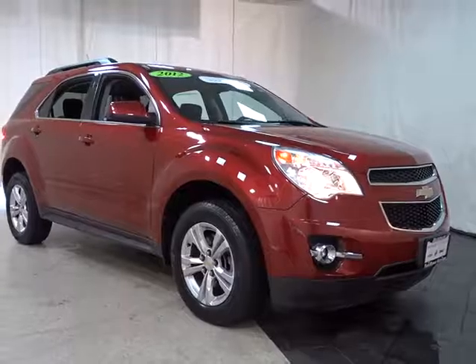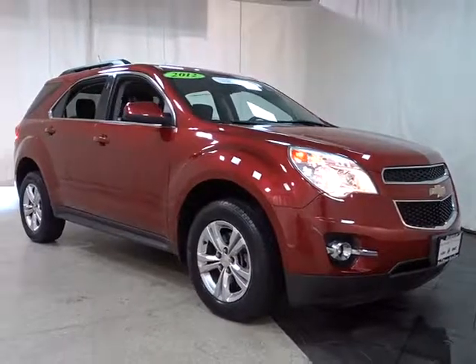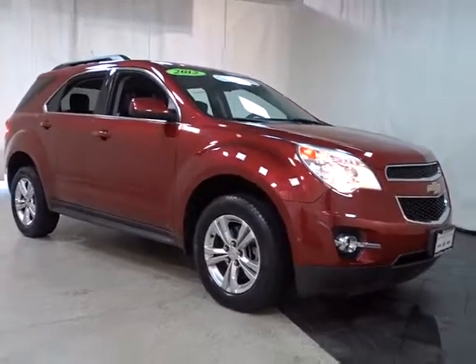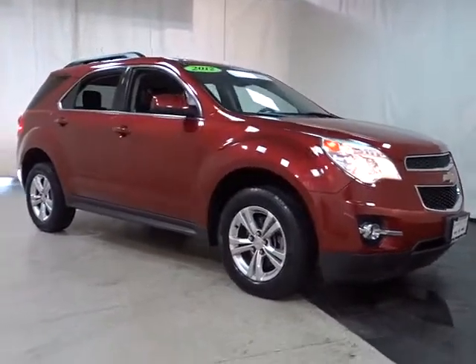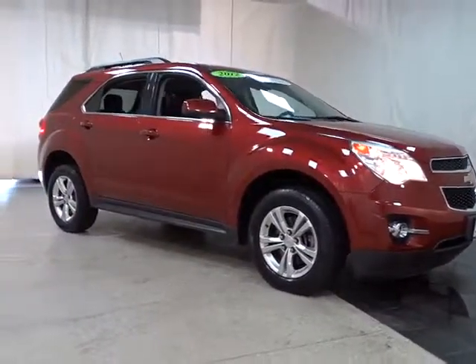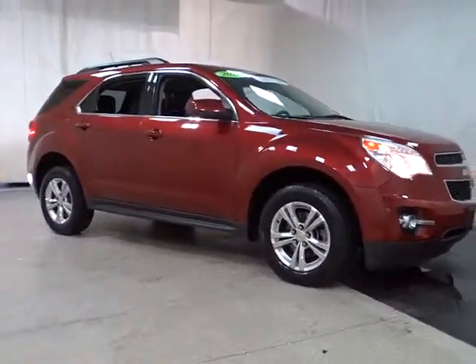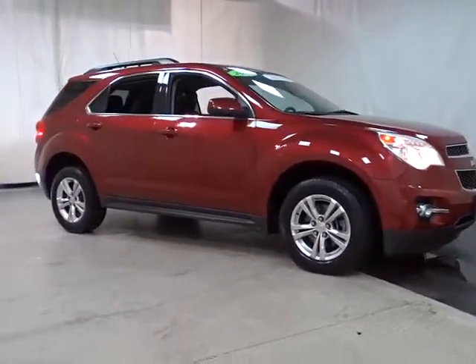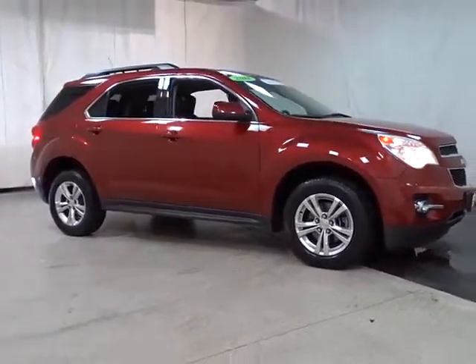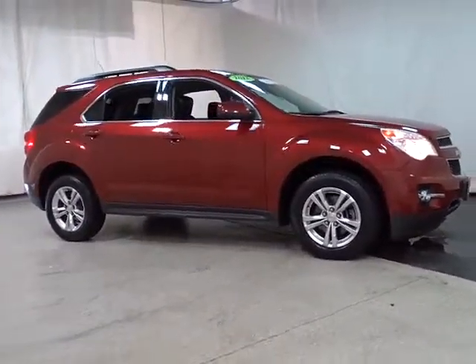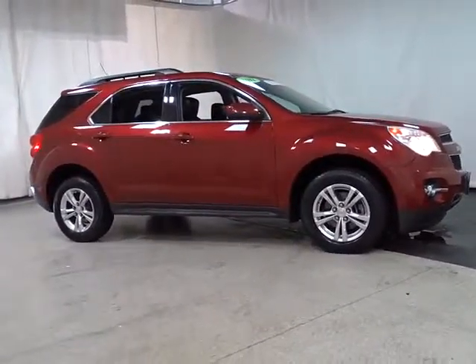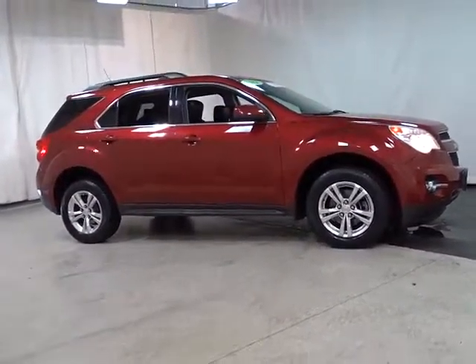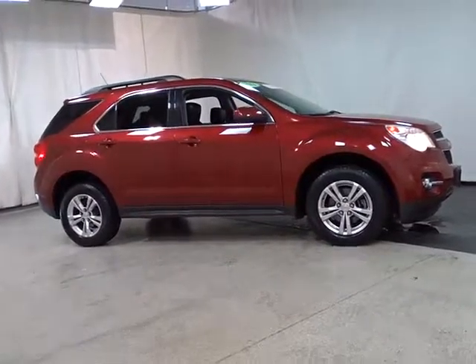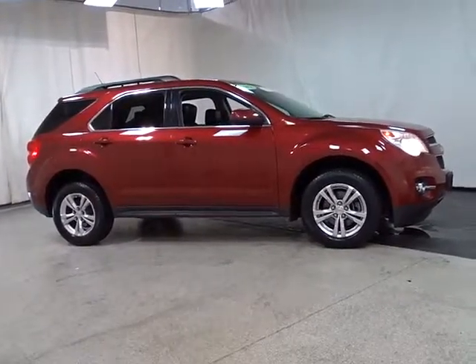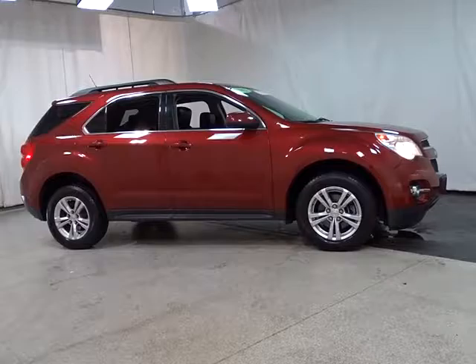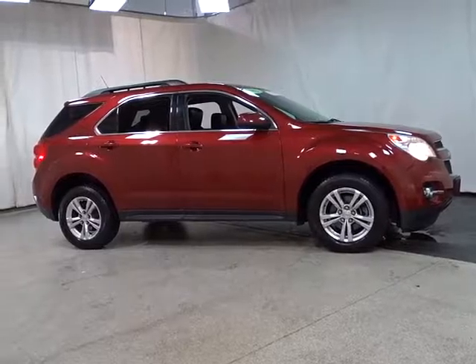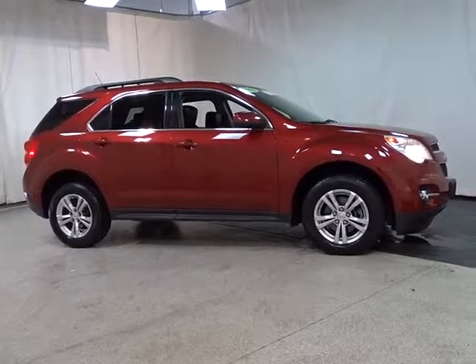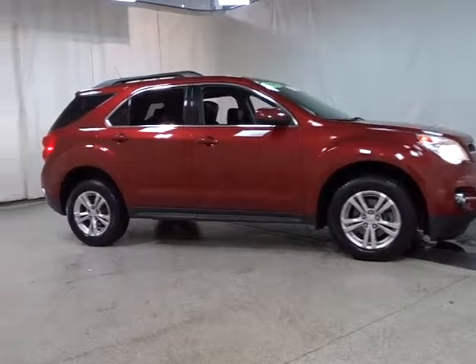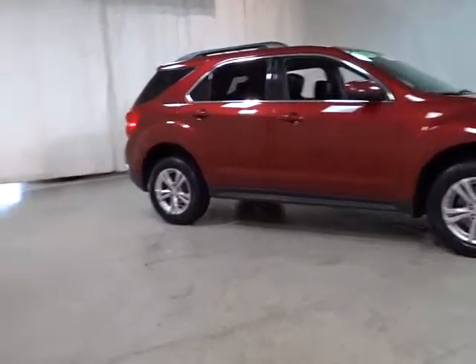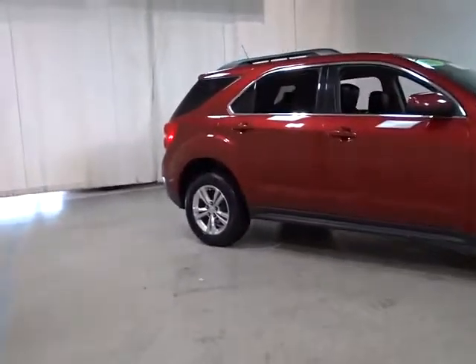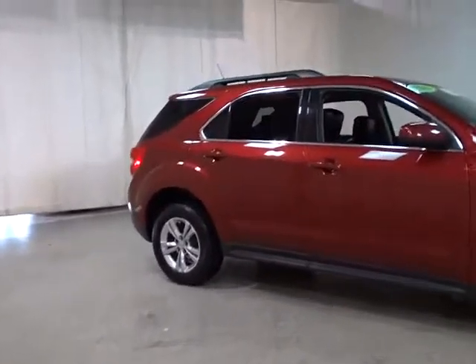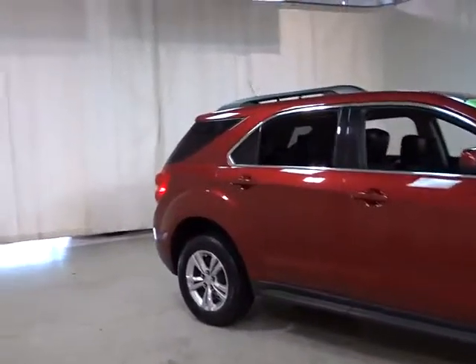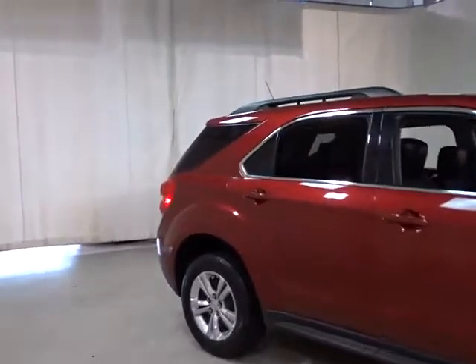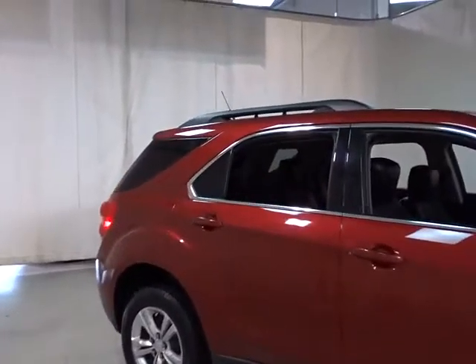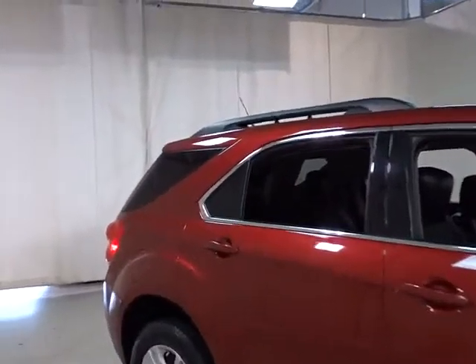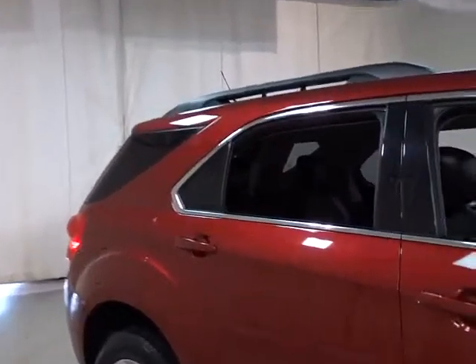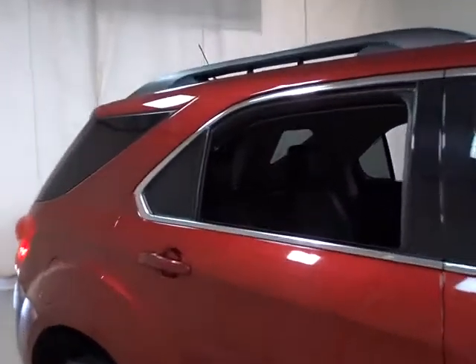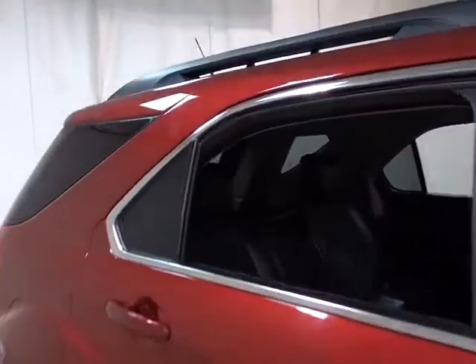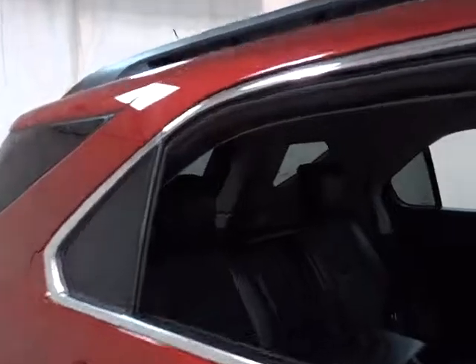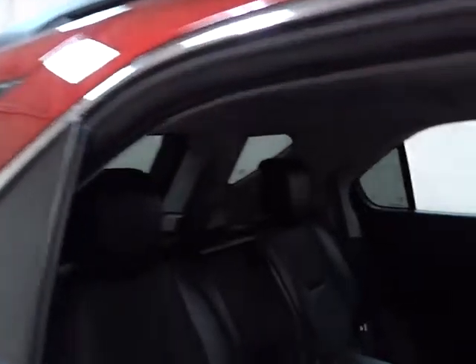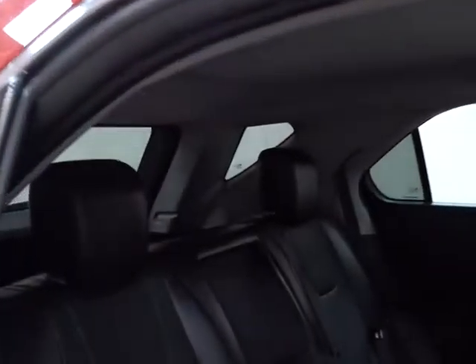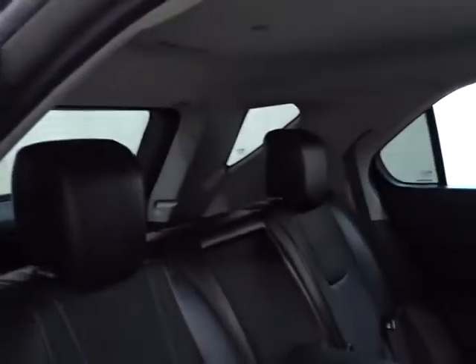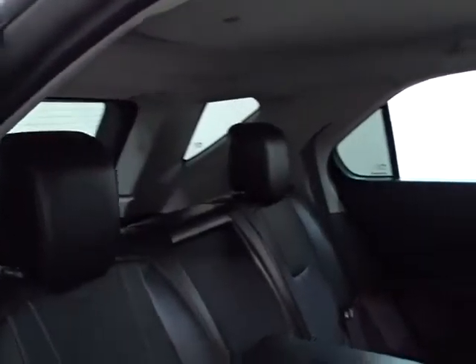The 2012 Chevrolet Equinox. Fuel efficiency, safety, and value equals the Chevy Equinox. This vehicle has less than 75,000 miles. Here are some of this vehicle's great options.